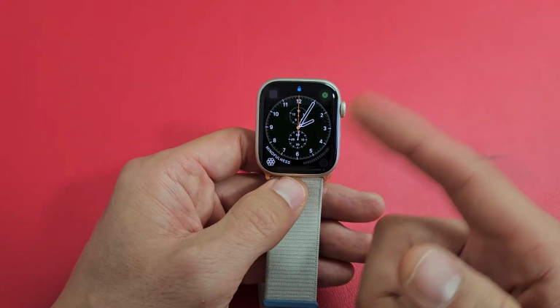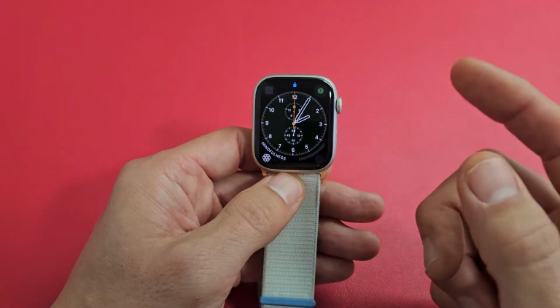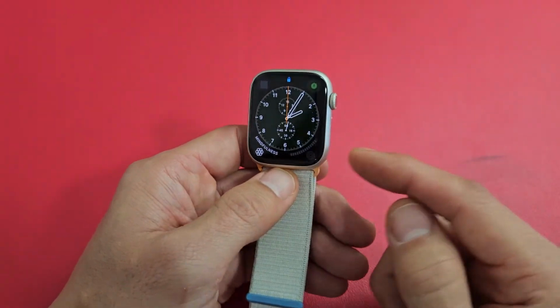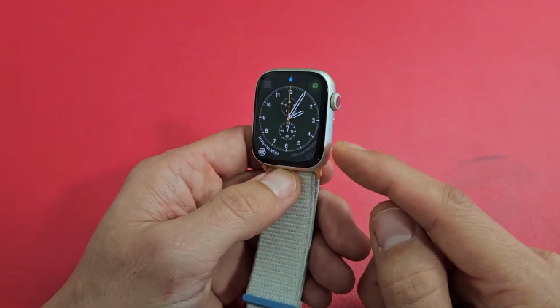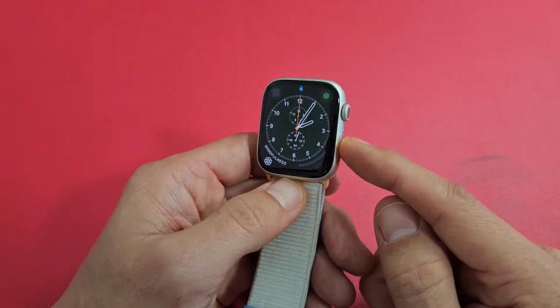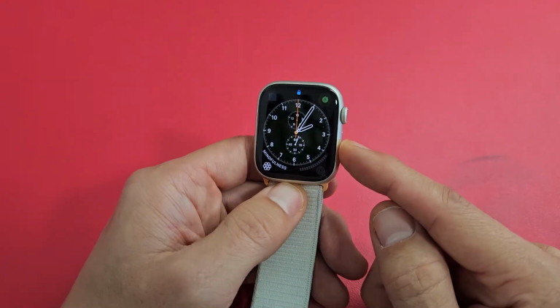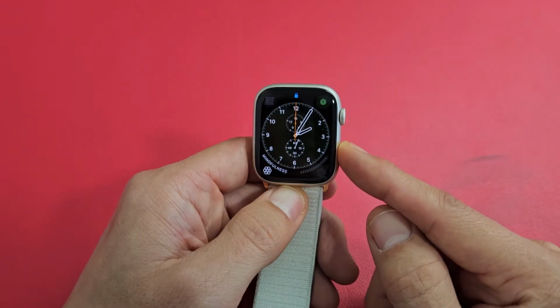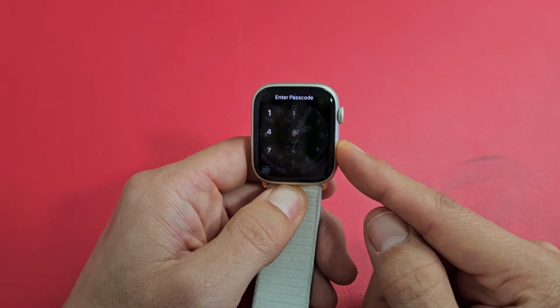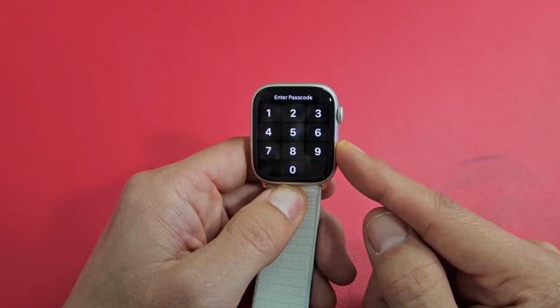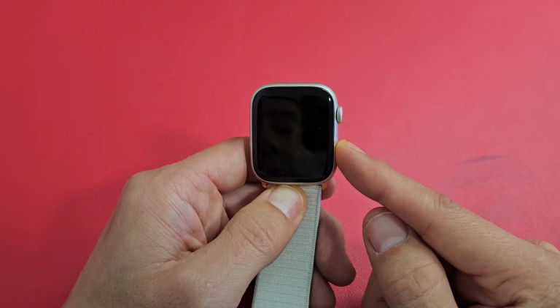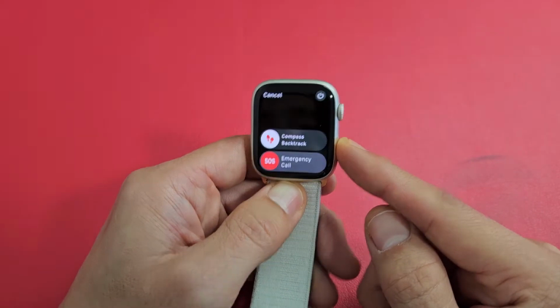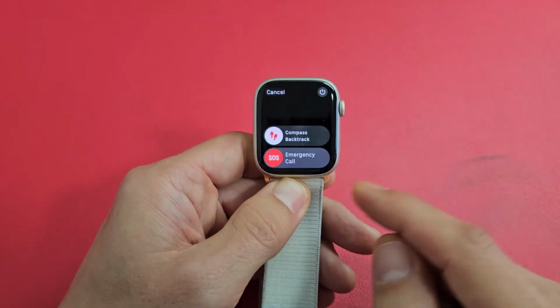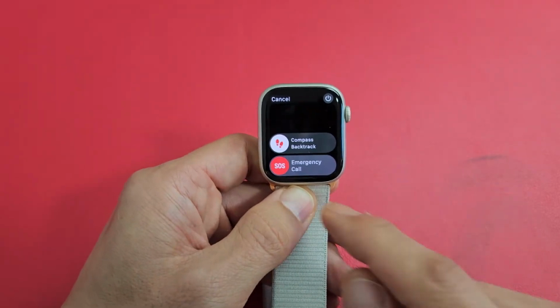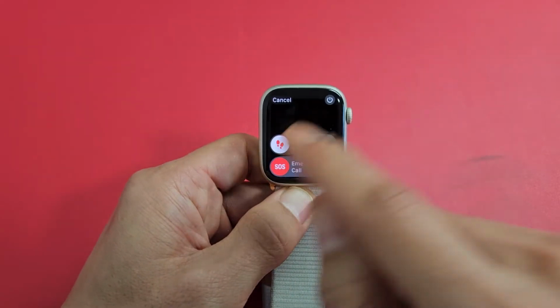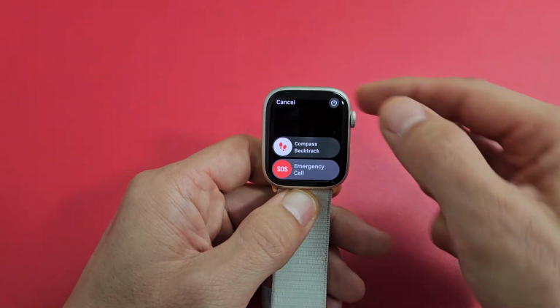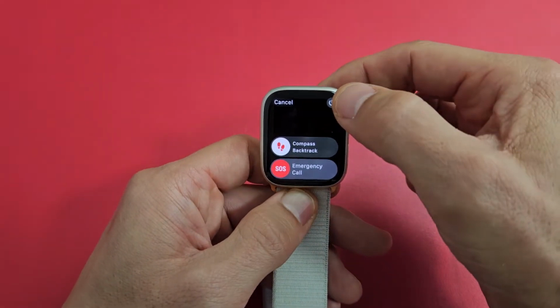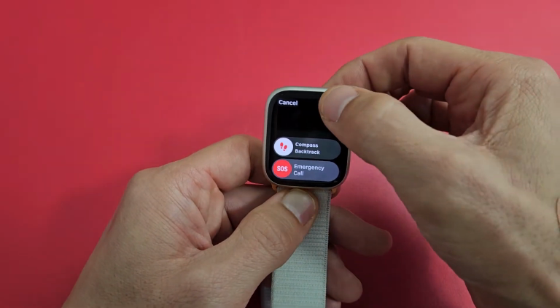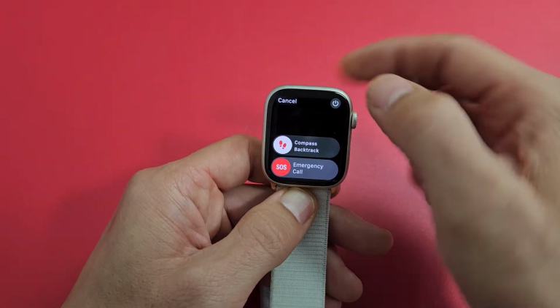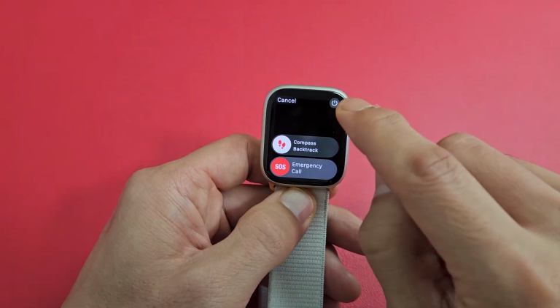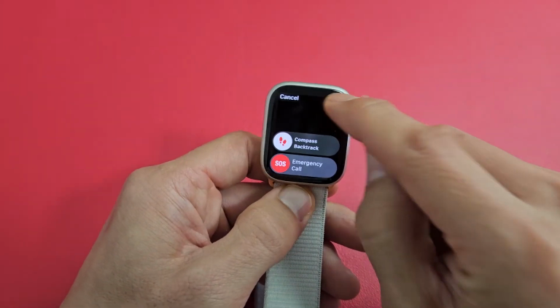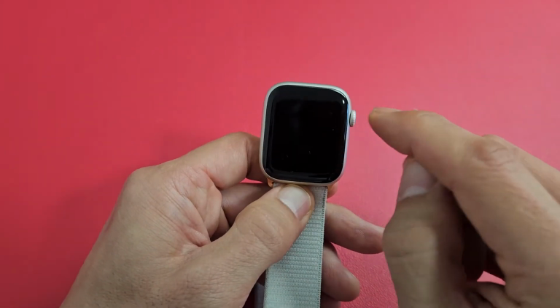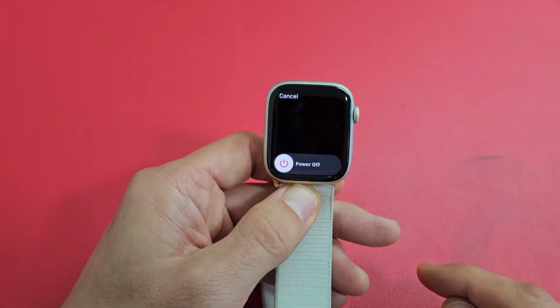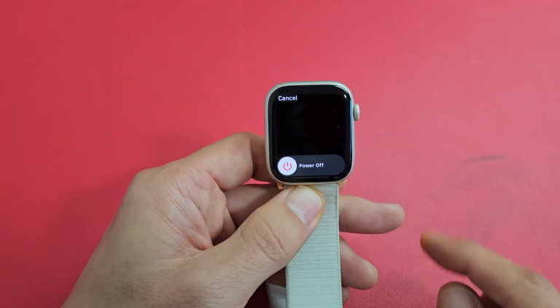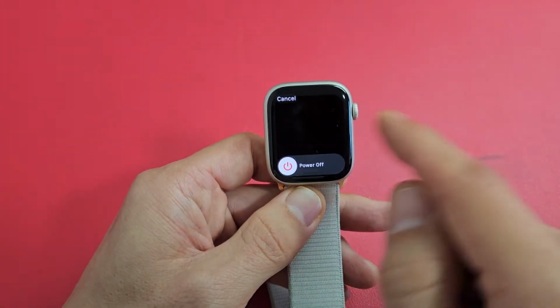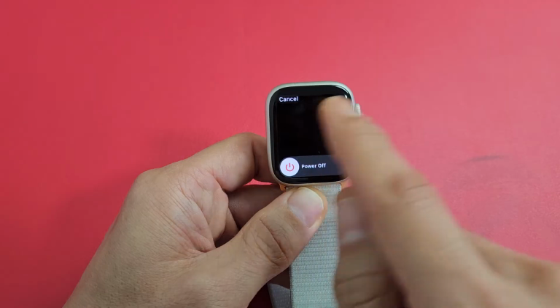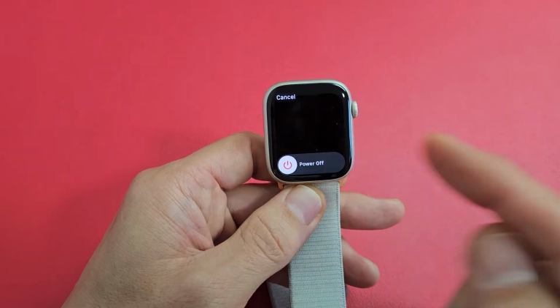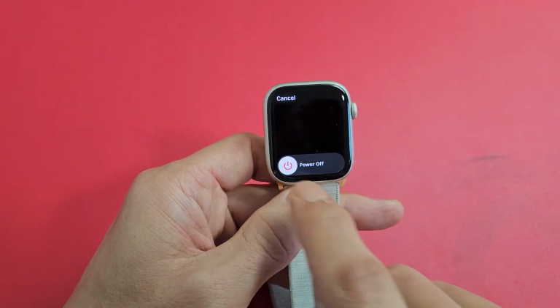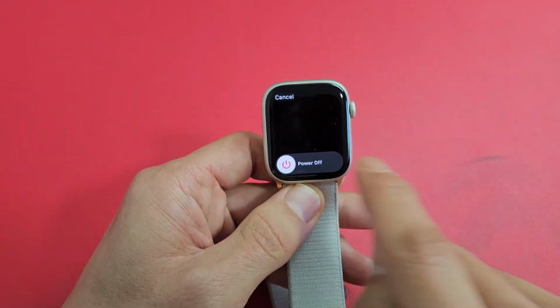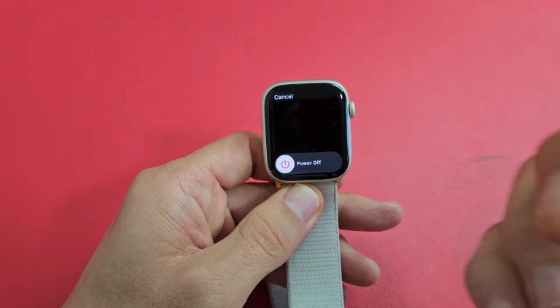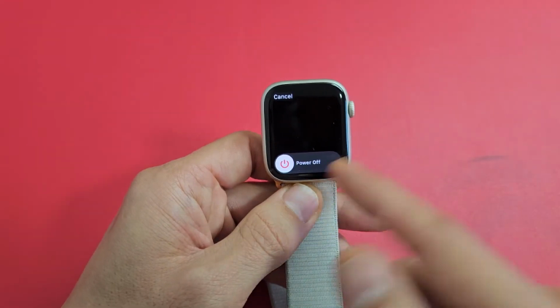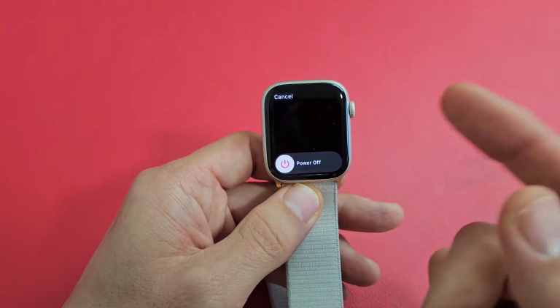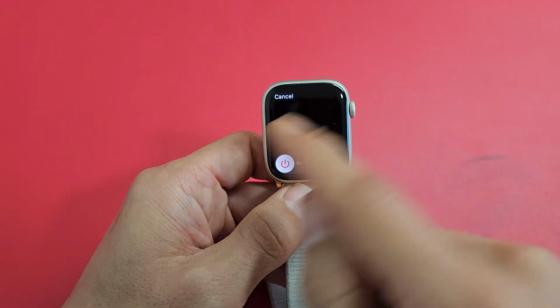Maybe there's something wrong with the screen, or maybe you try to power off and the menu doesn't pop up, or maybe you tap on the power button and nothing appears. You try to swipe and it doesn't do anything.